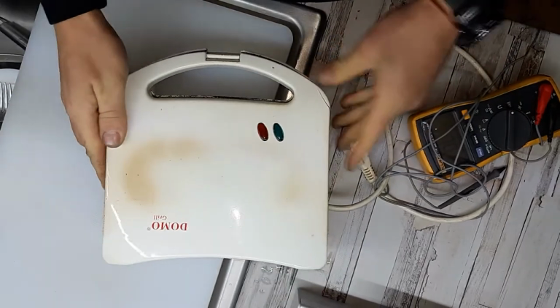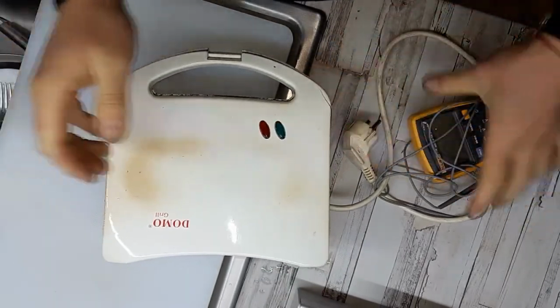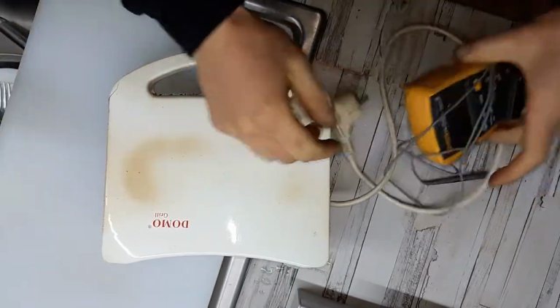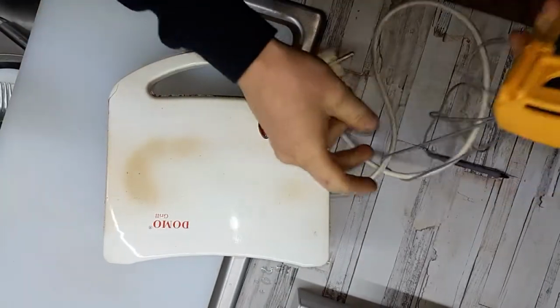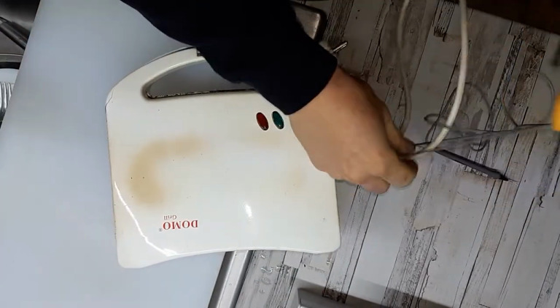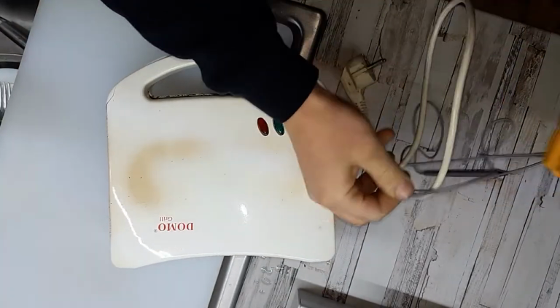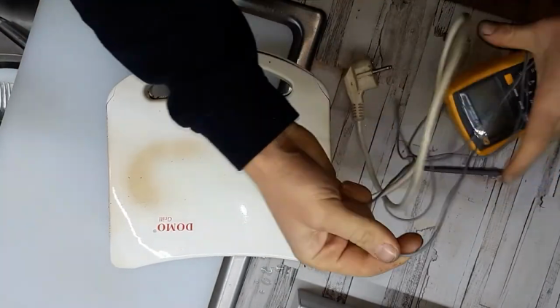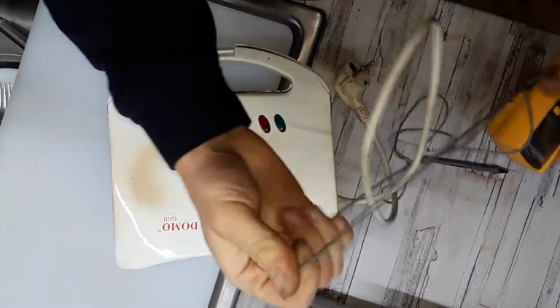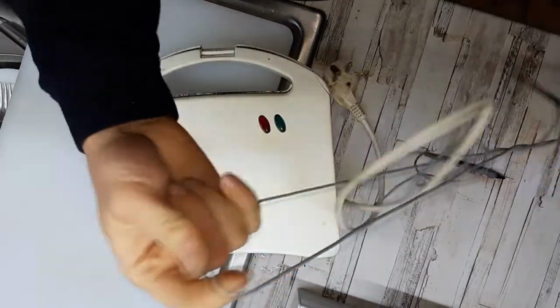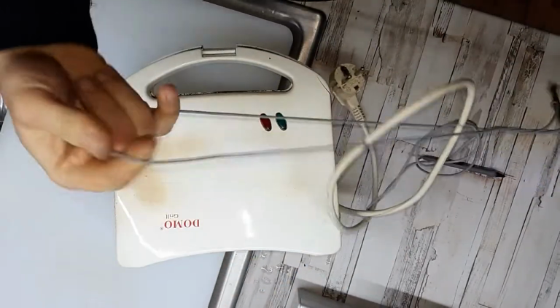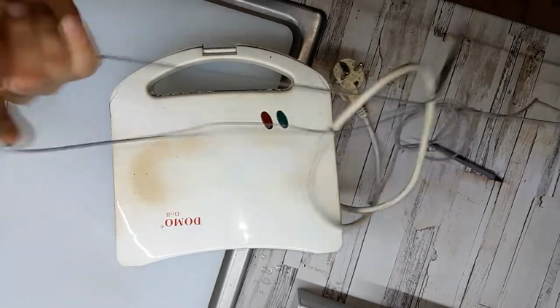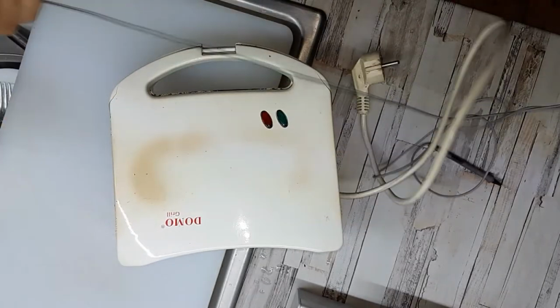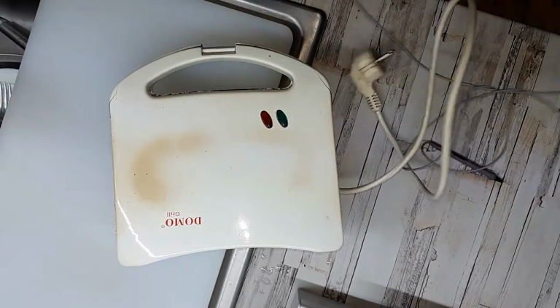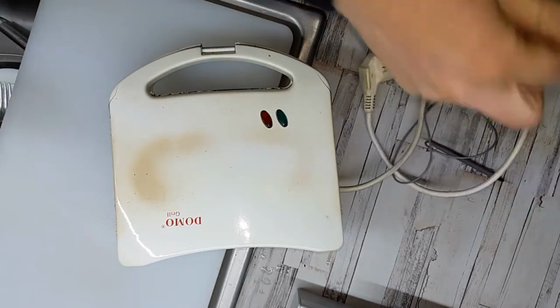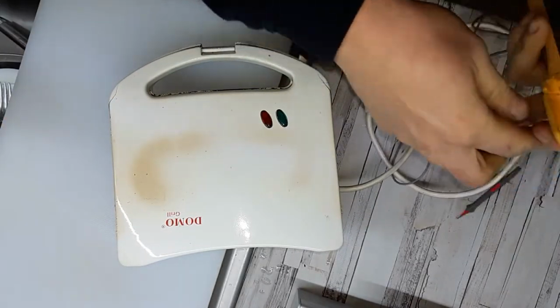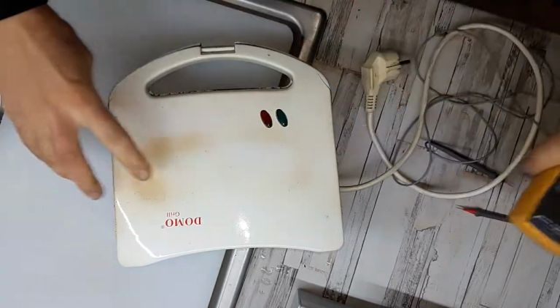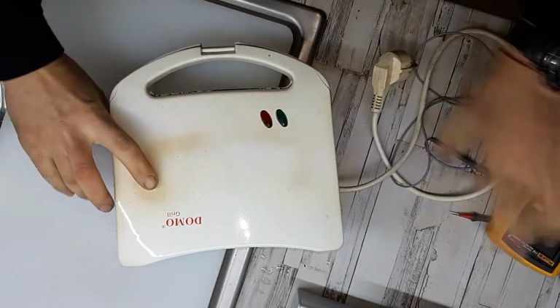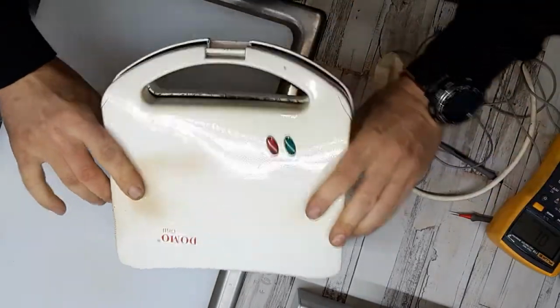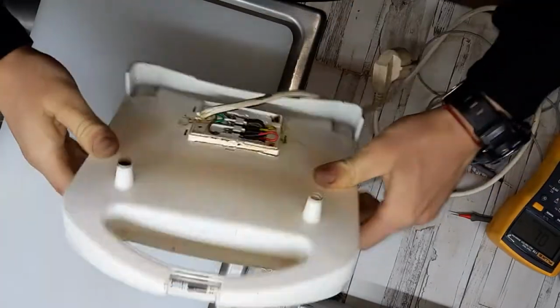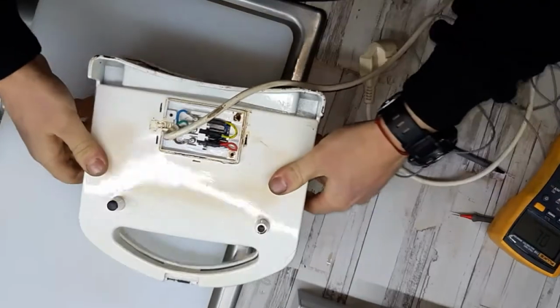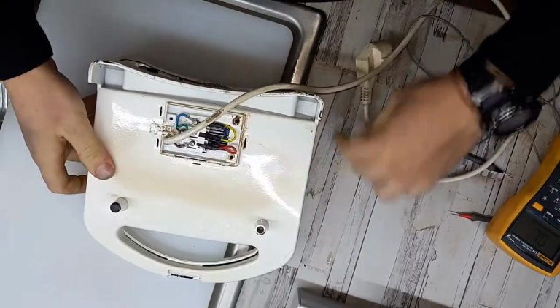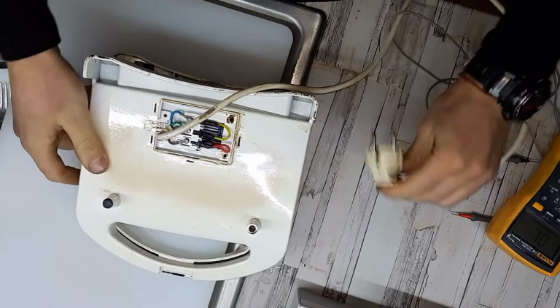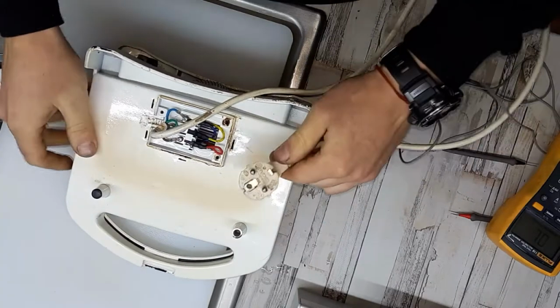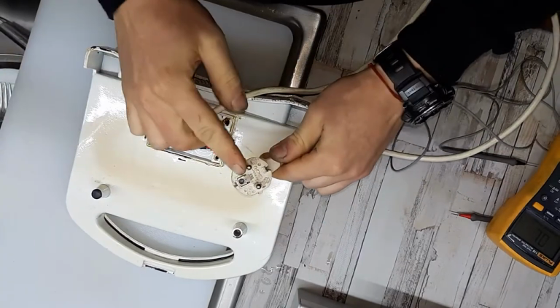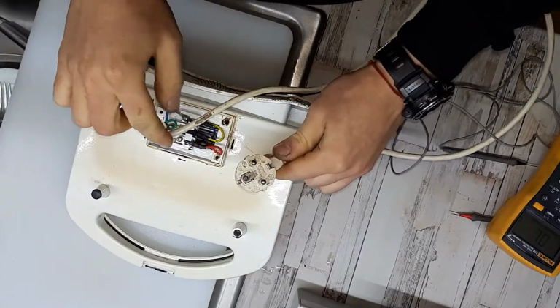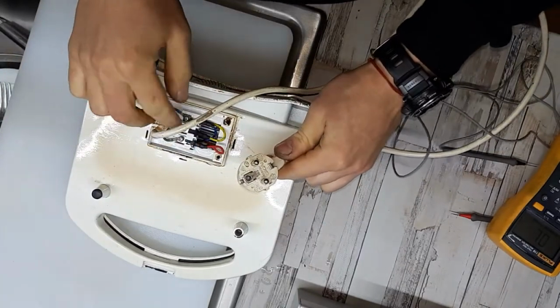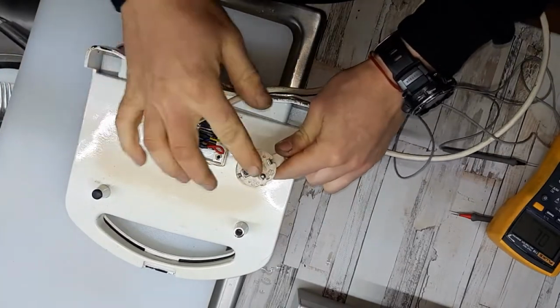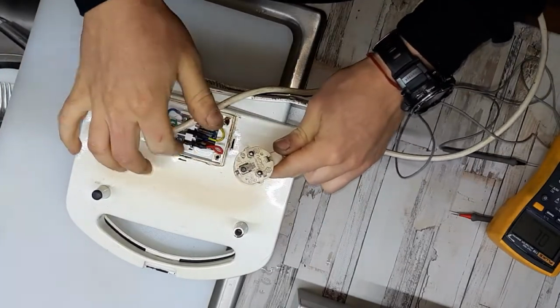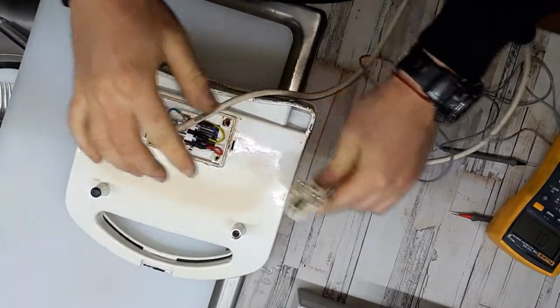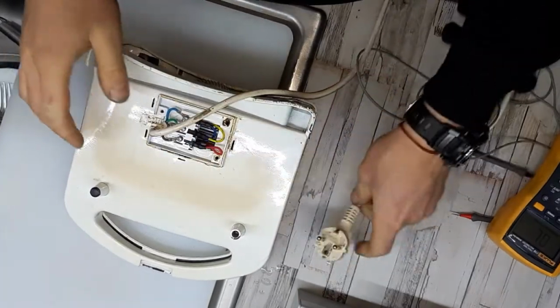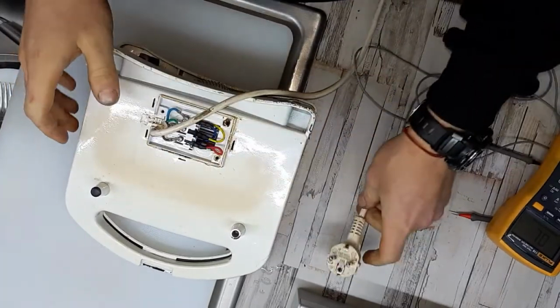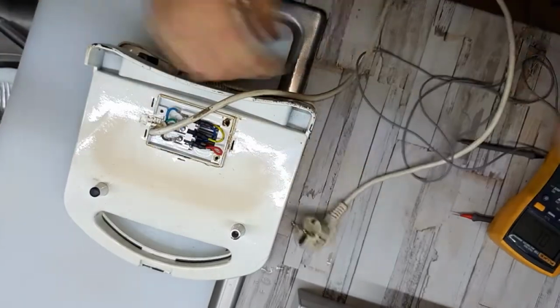I just took it apart and I checked the obvious — the cable. There is continuity between the cables, so that's okay.